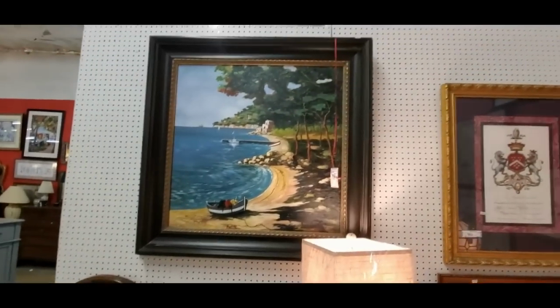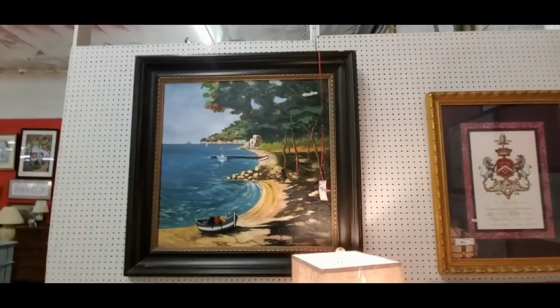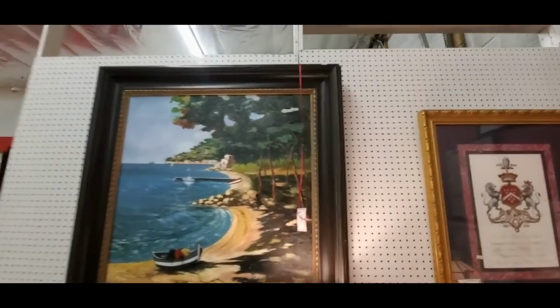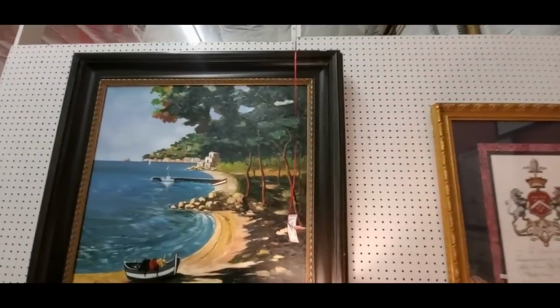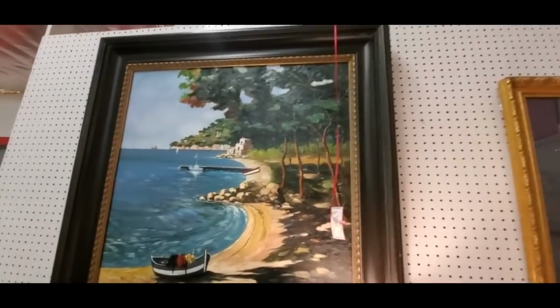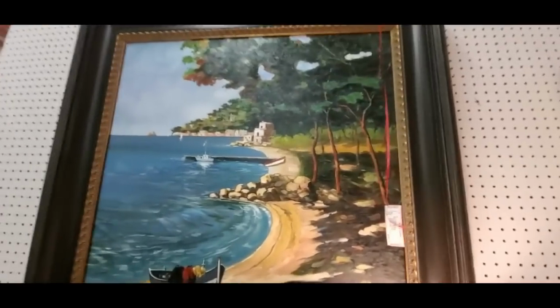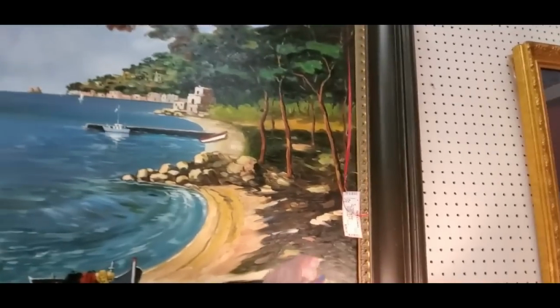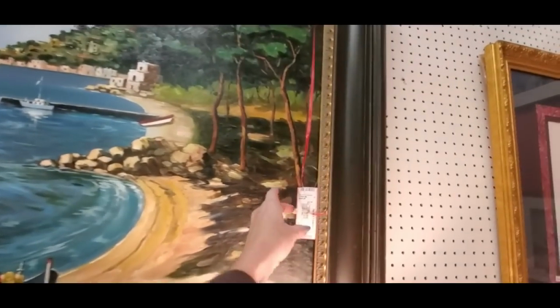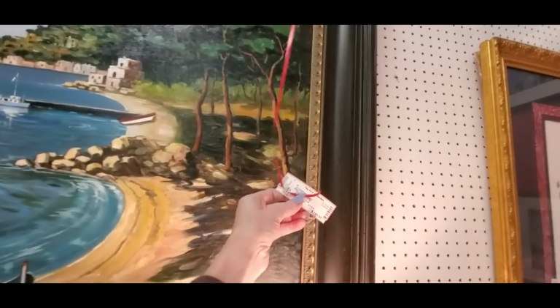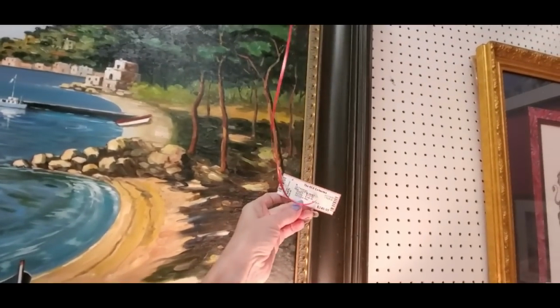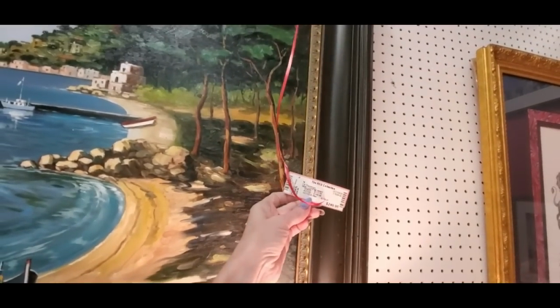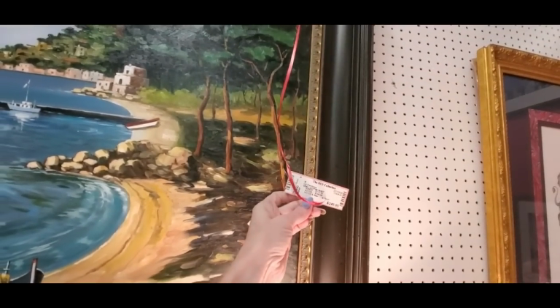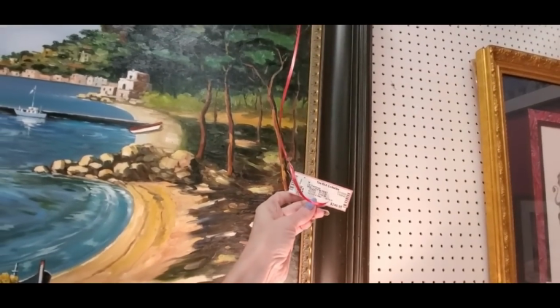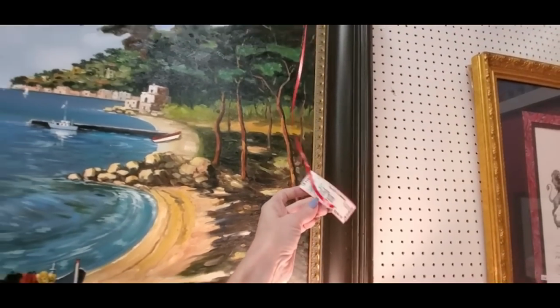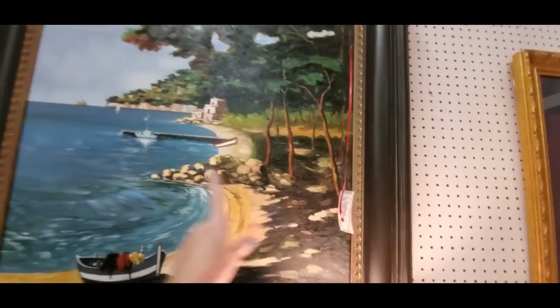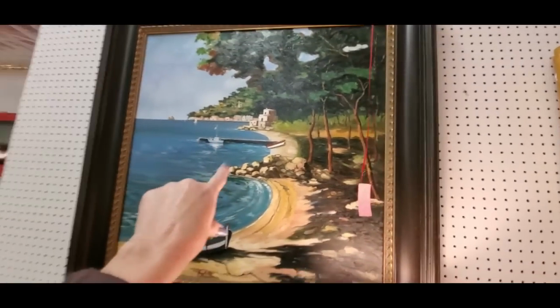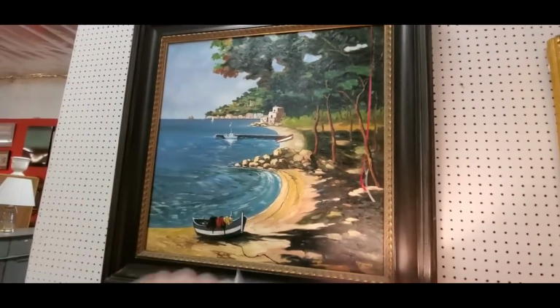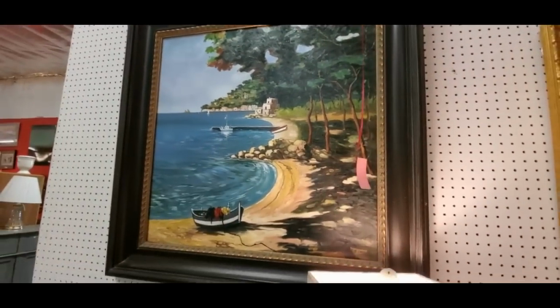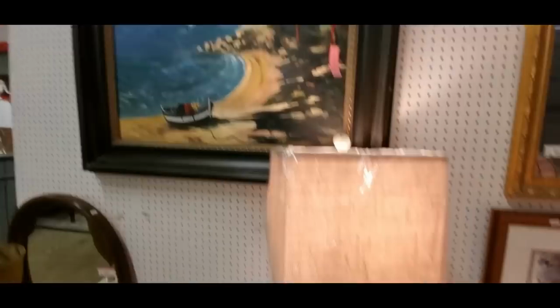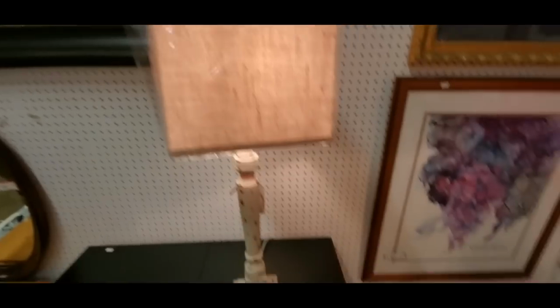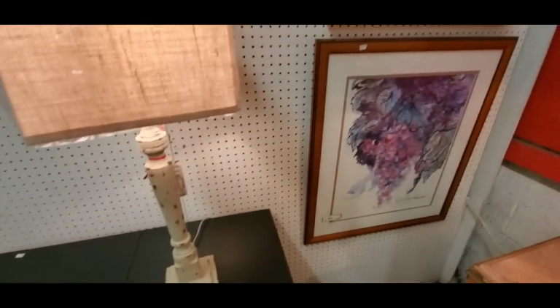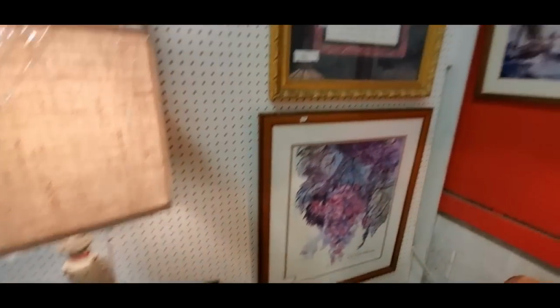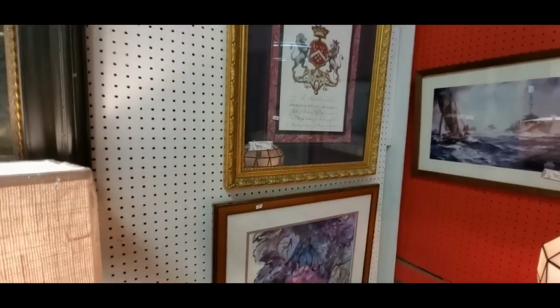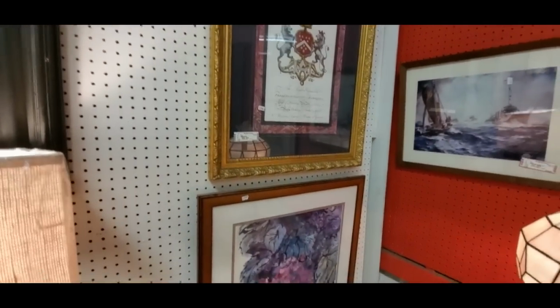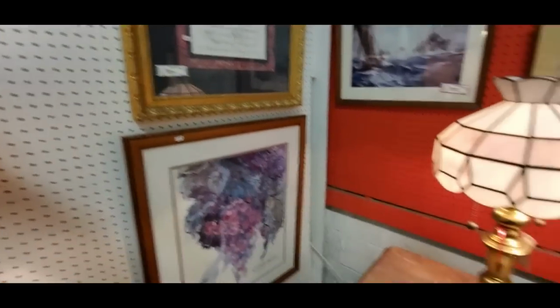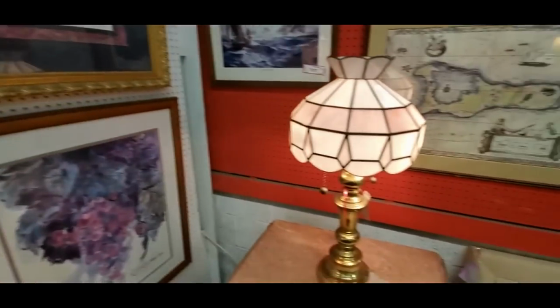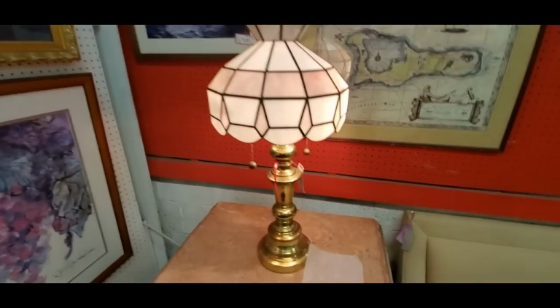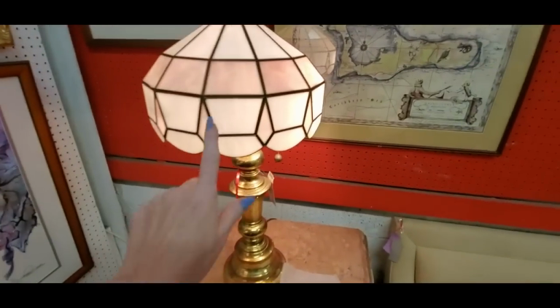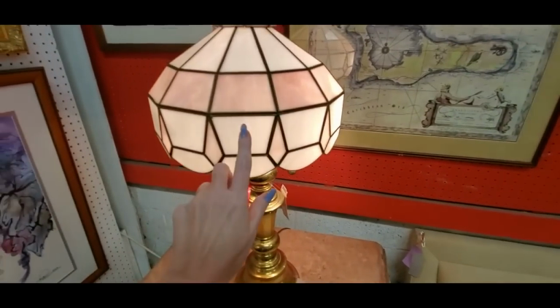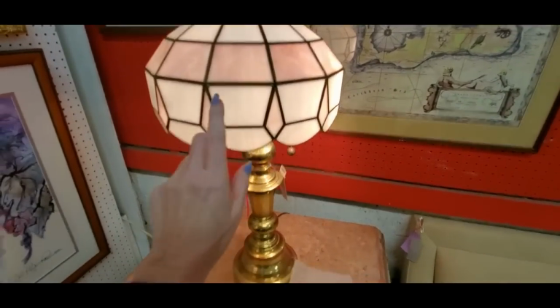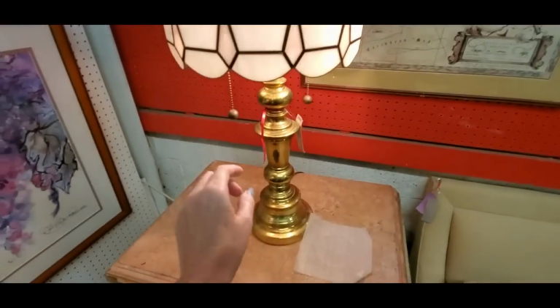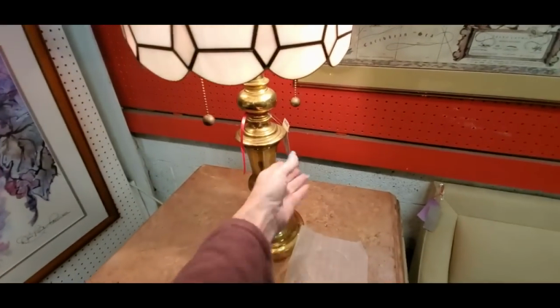Is that a real thing? I think it is. $249.95. That's pretty. But you can find a little bit of everything in here — I like to look at everything.